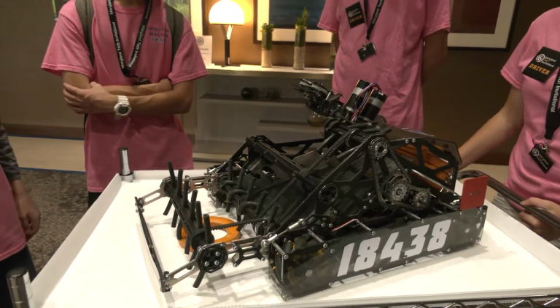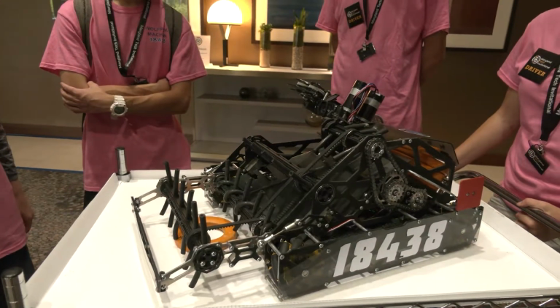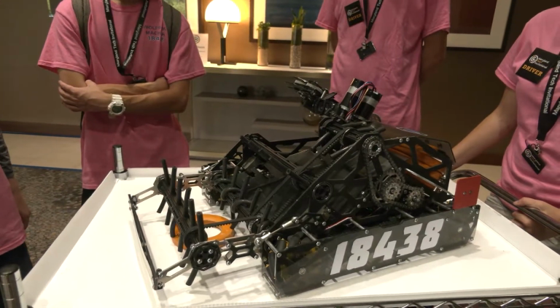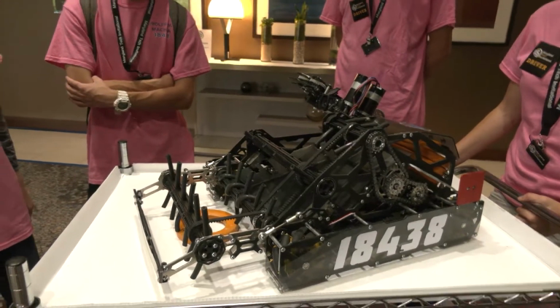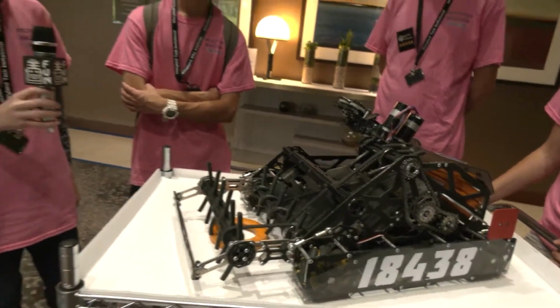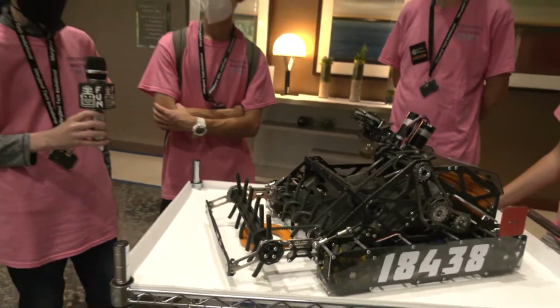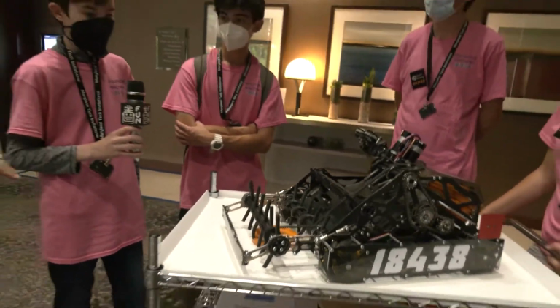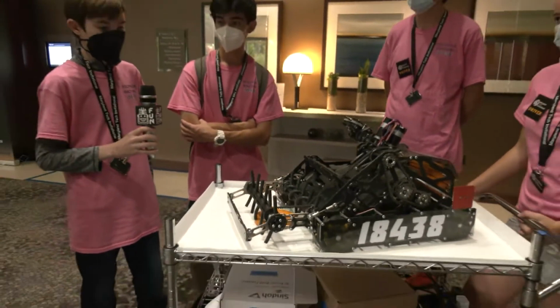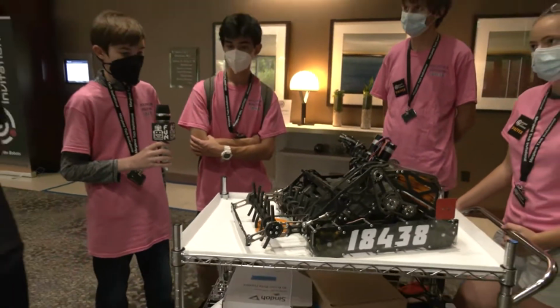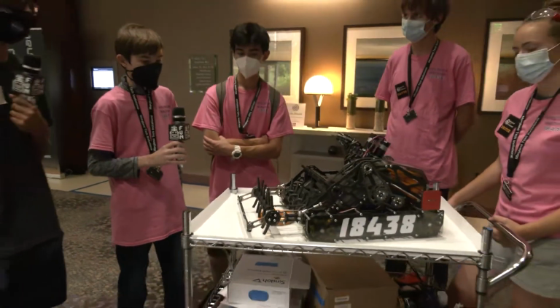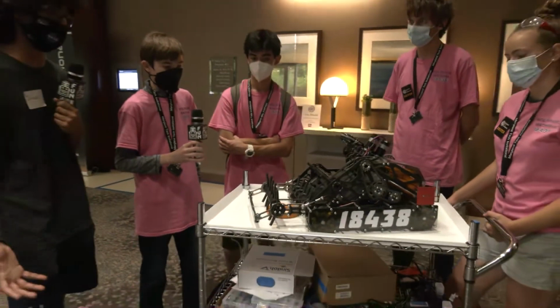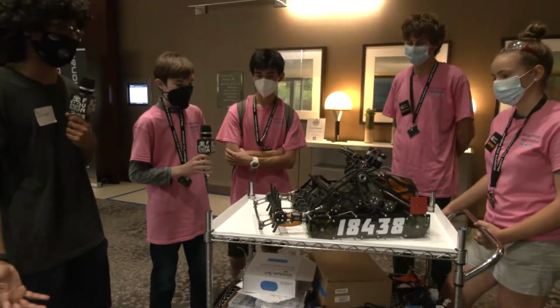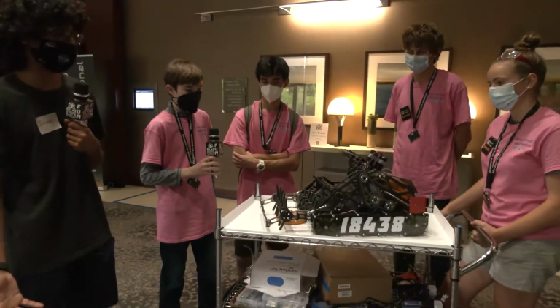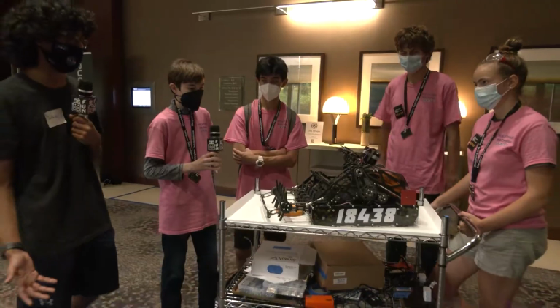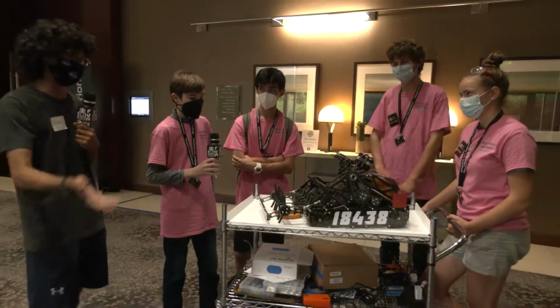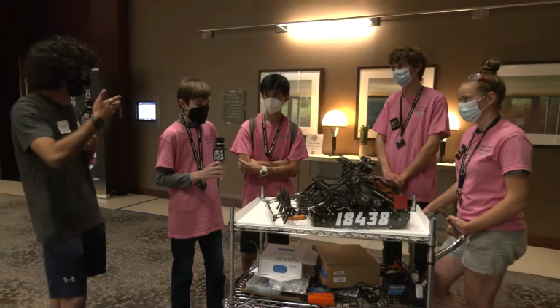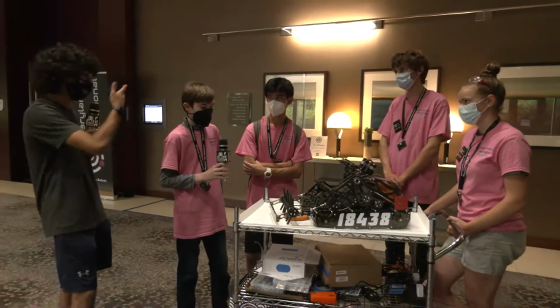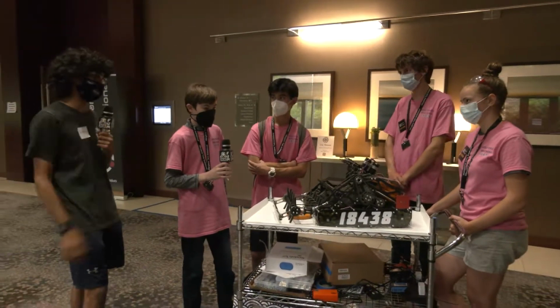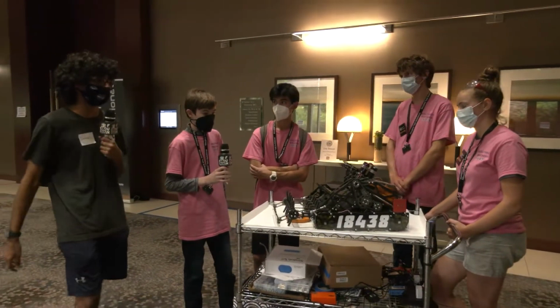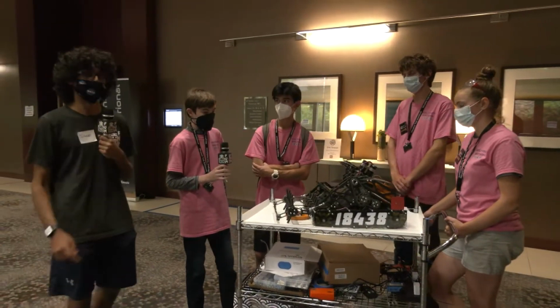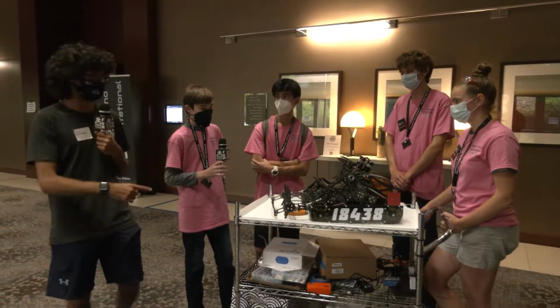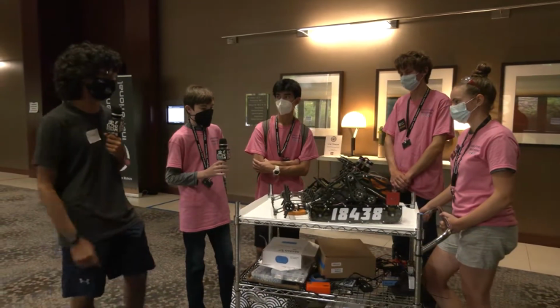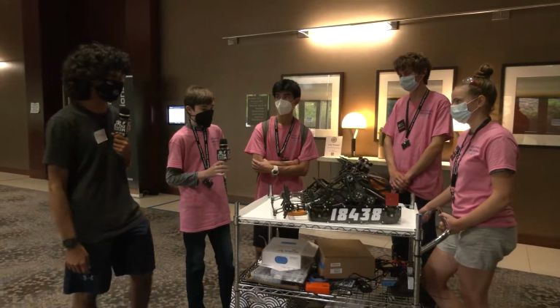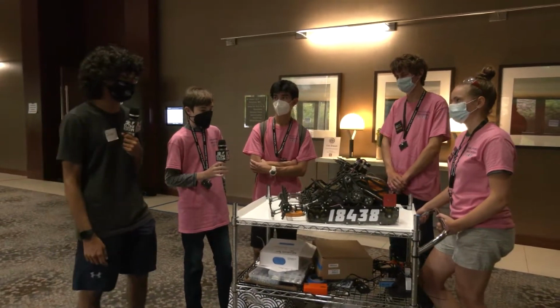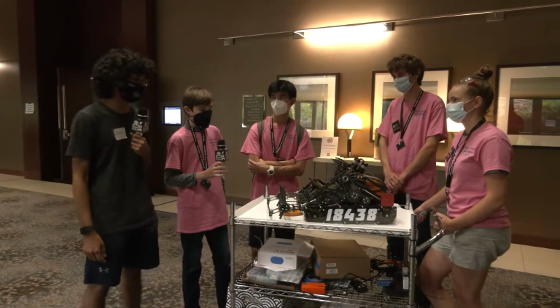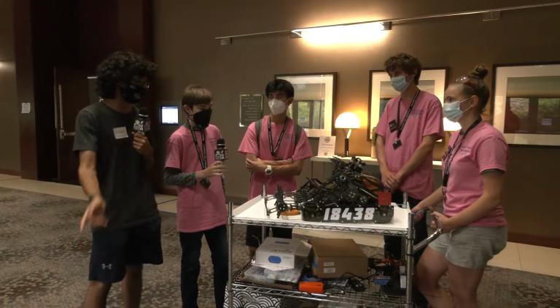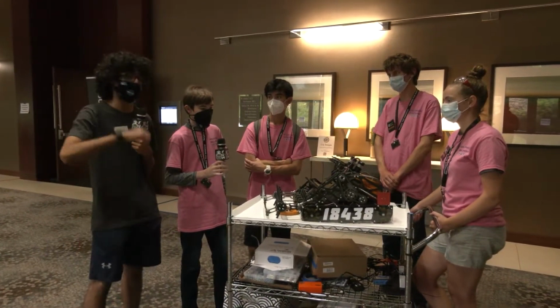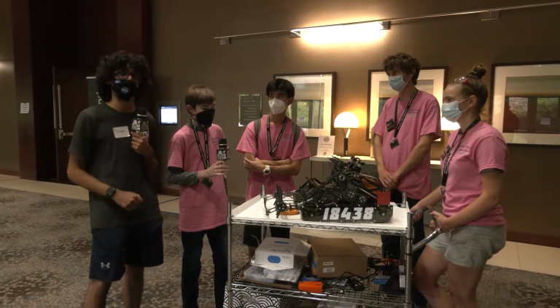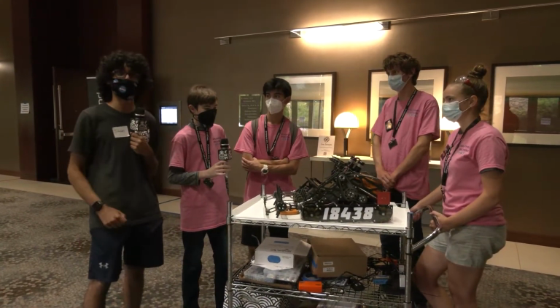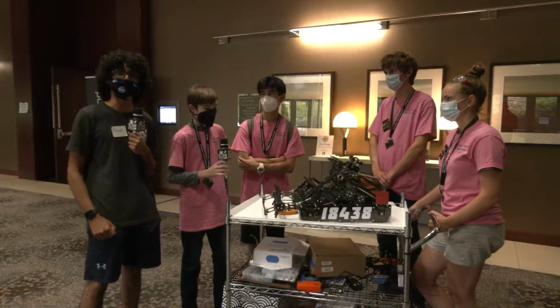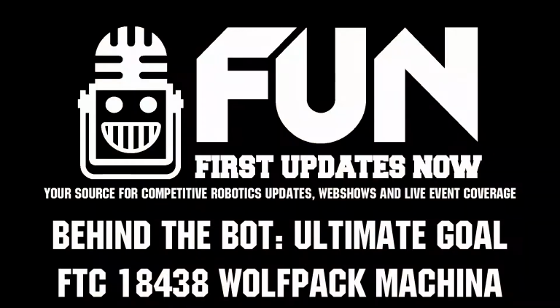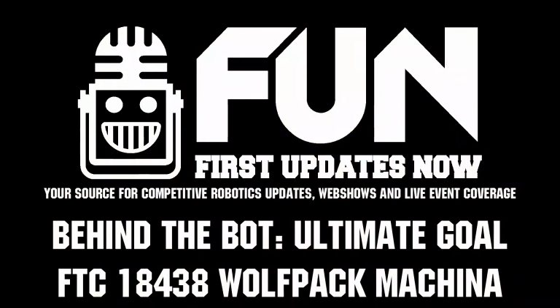Really awesome robot right here. Nice job as a rookie team to be here at the MTI. You're all putting up a fight on the field — we hope to see you in the finals later this week, and we will see you next time.